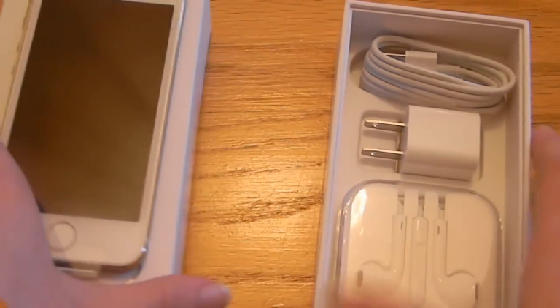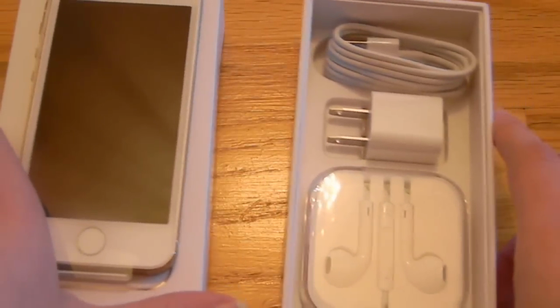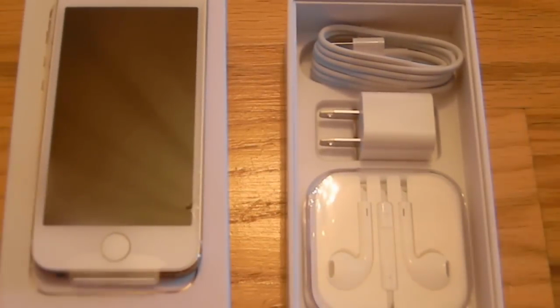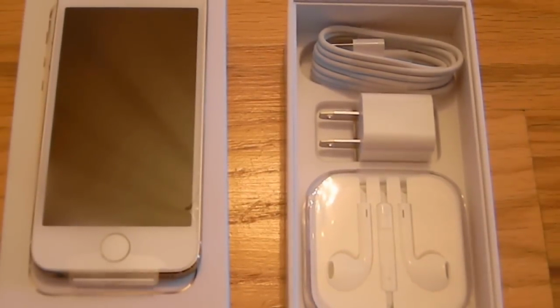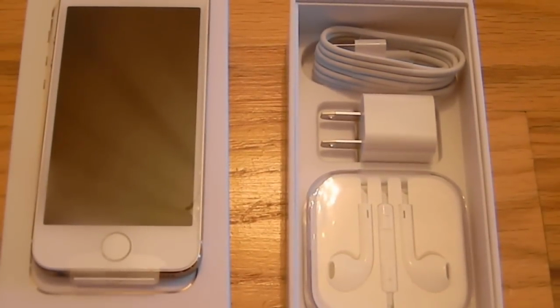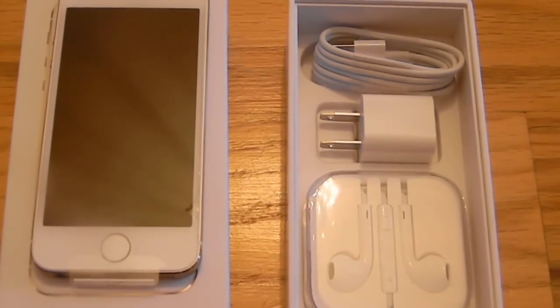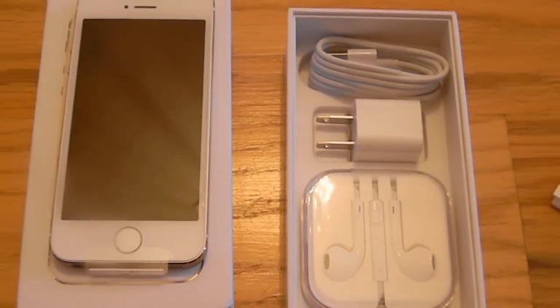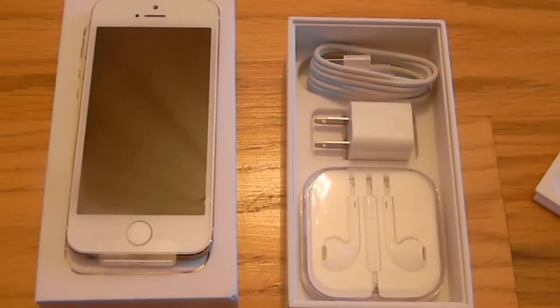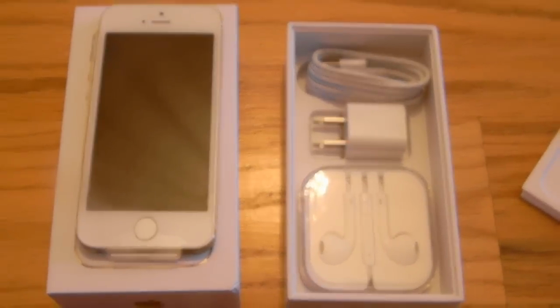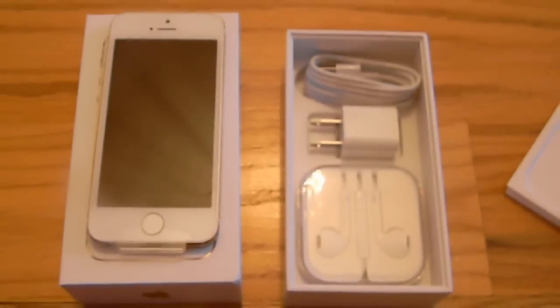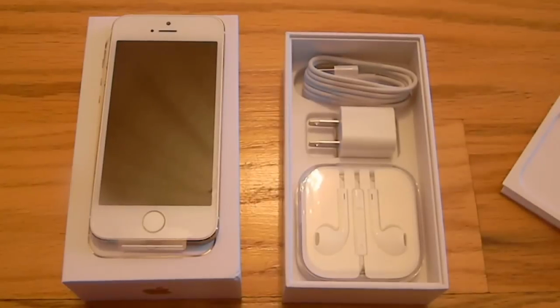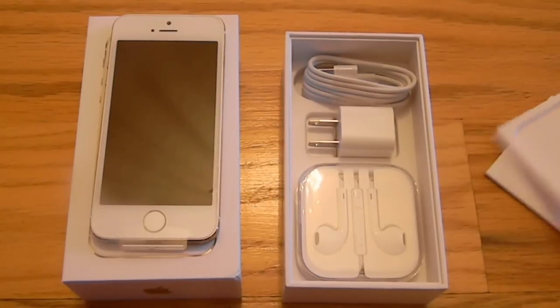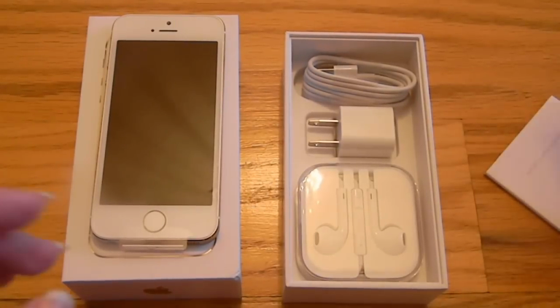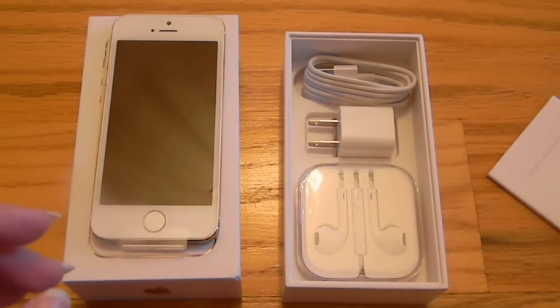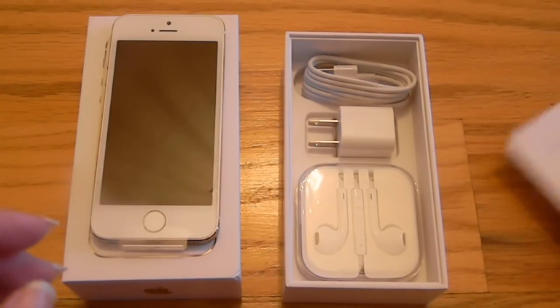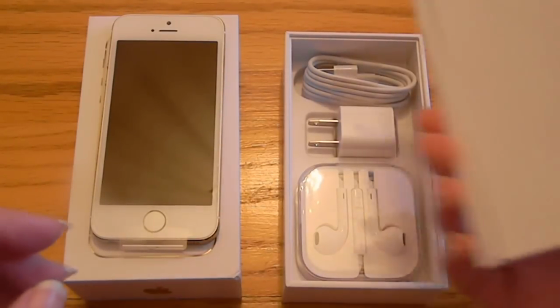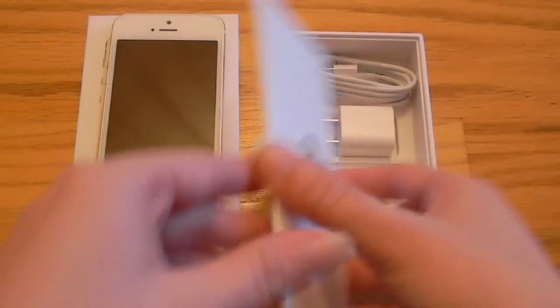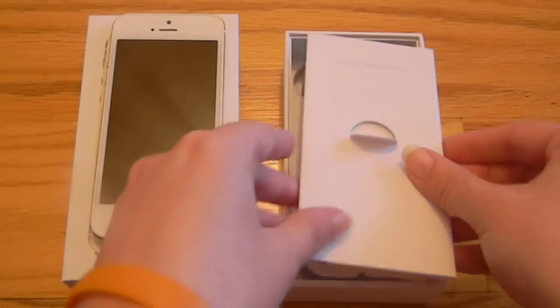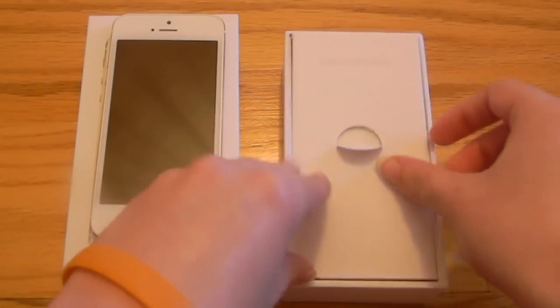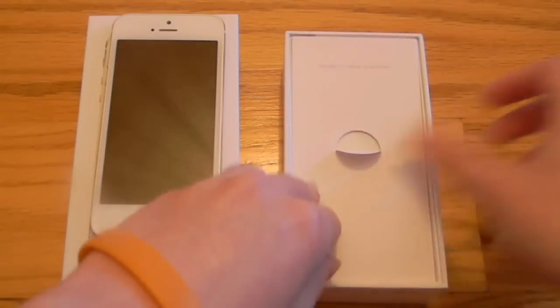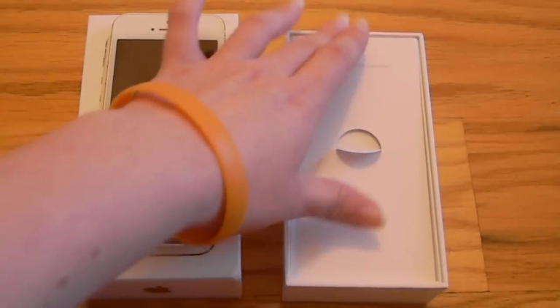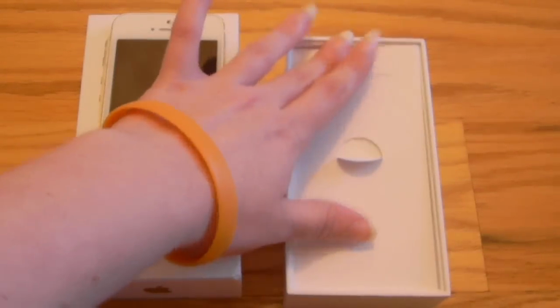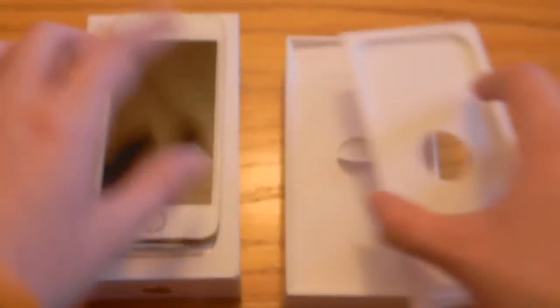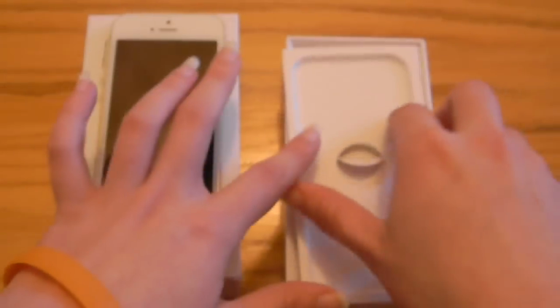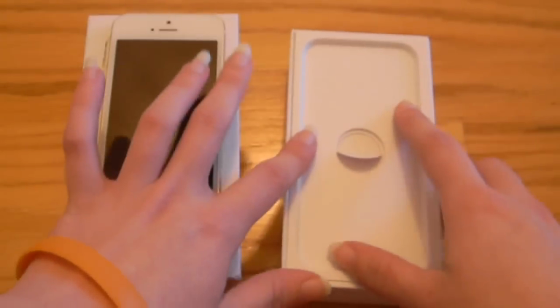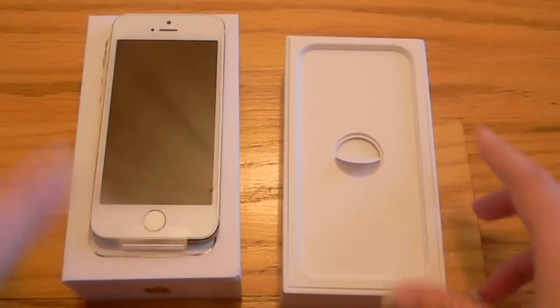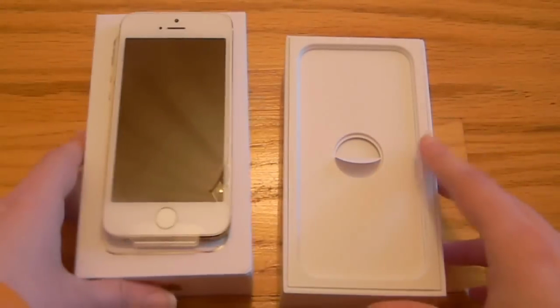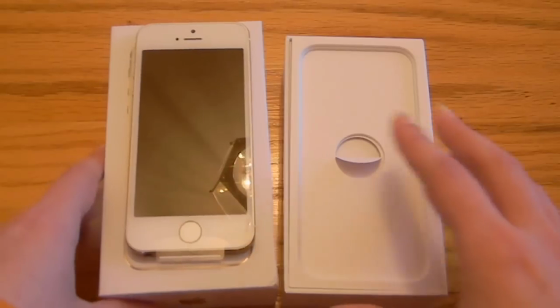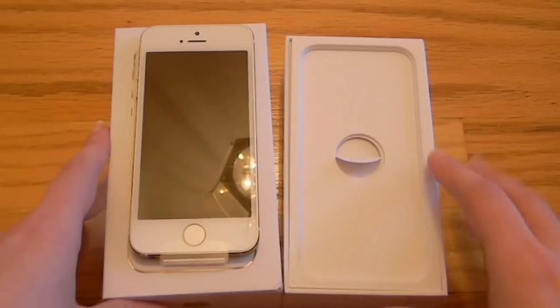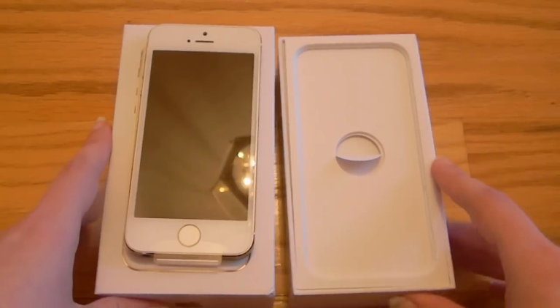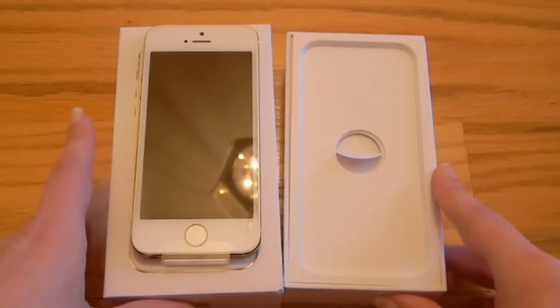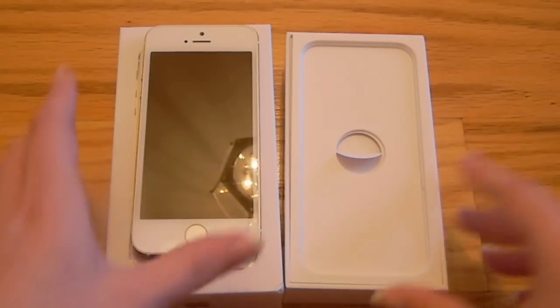Short video, and you probably already saw what it looked like. Thank you for watching. If you have any questions about the phone, you can let me know.